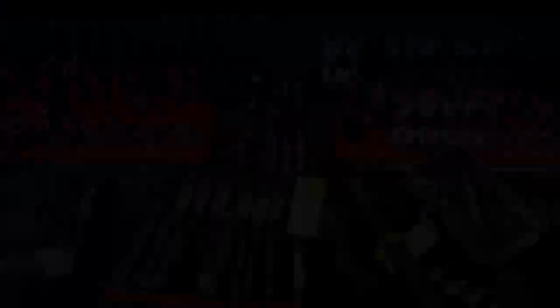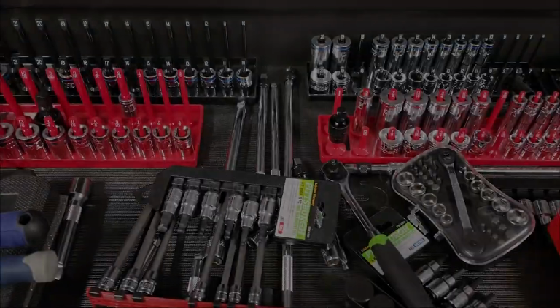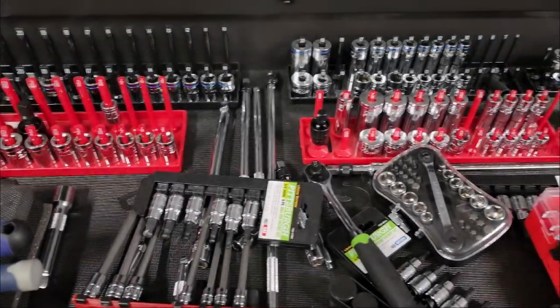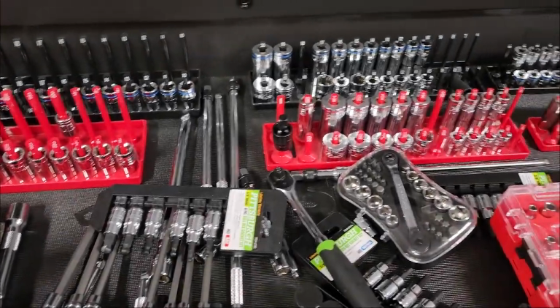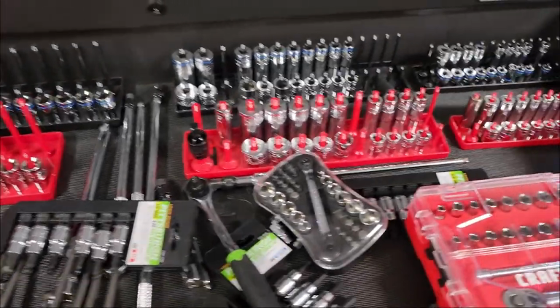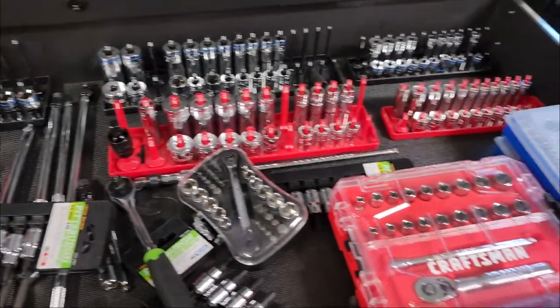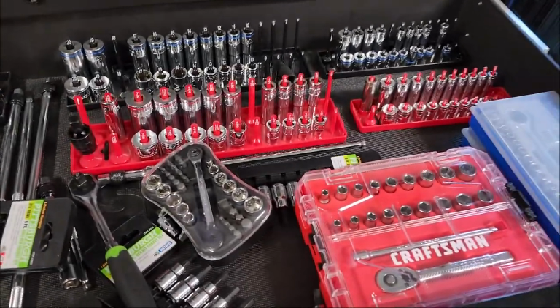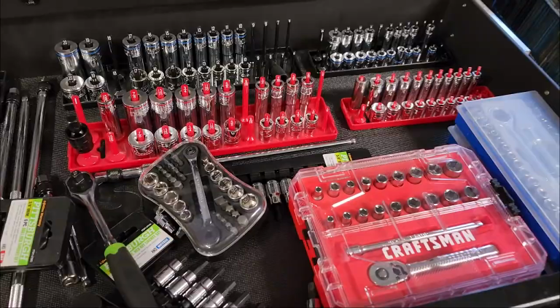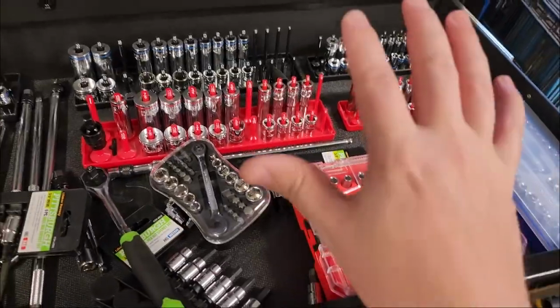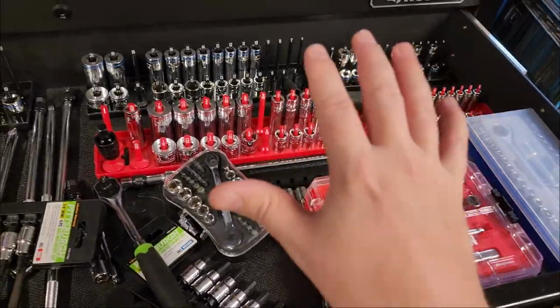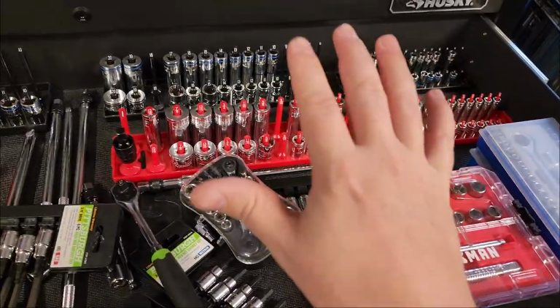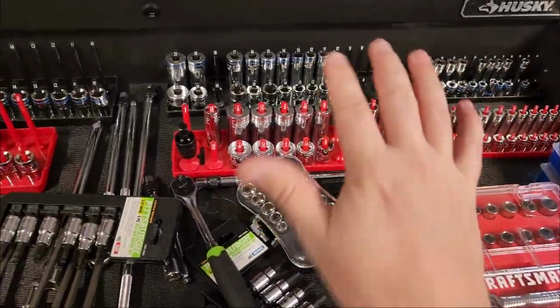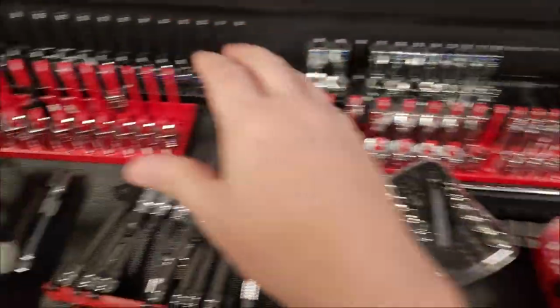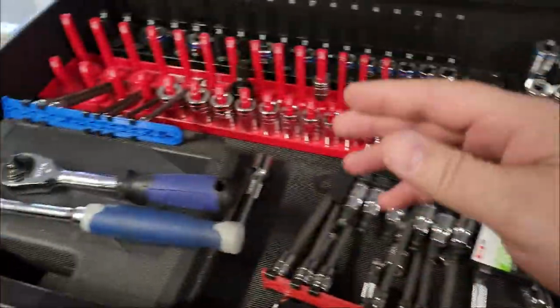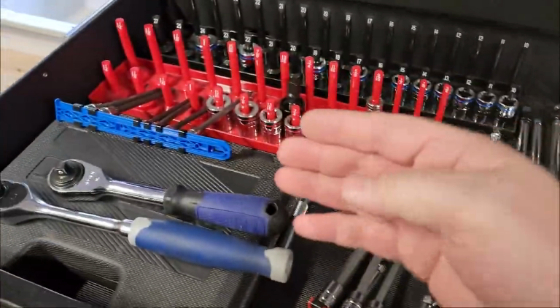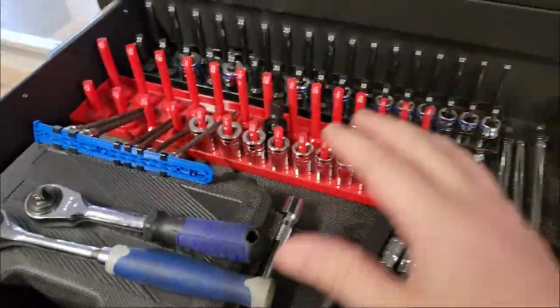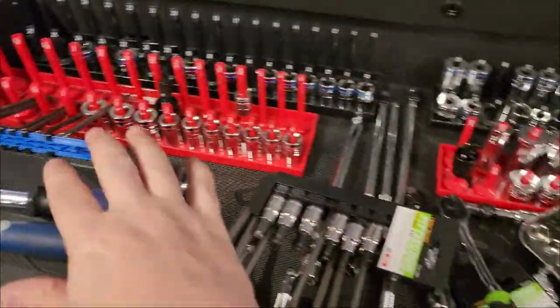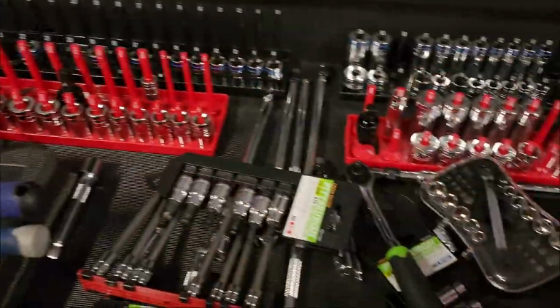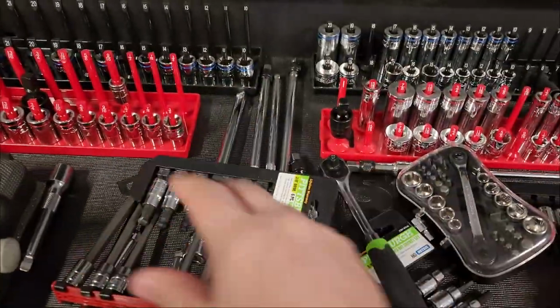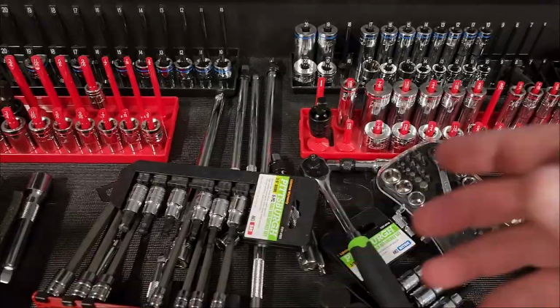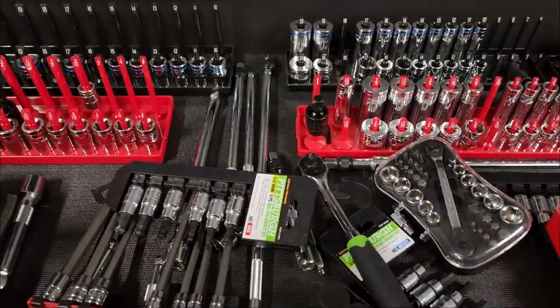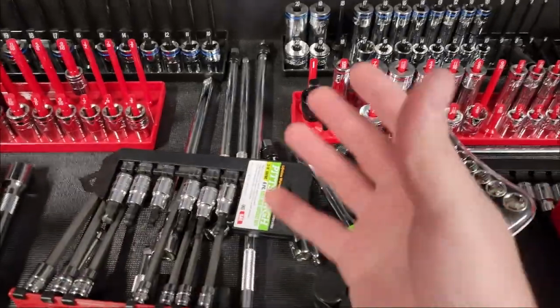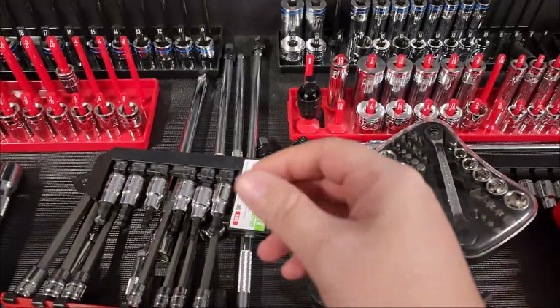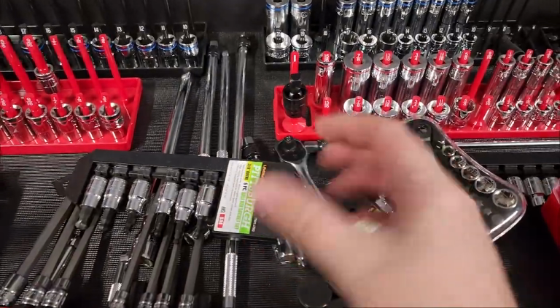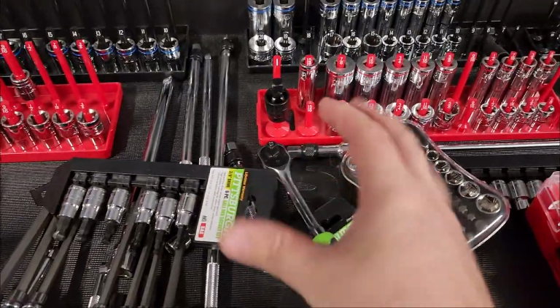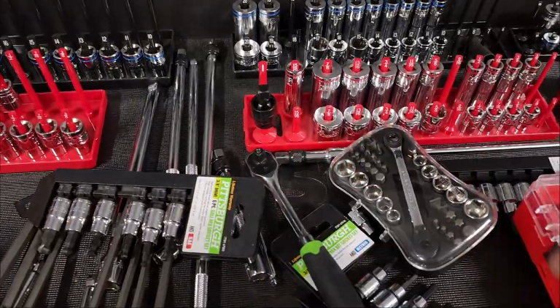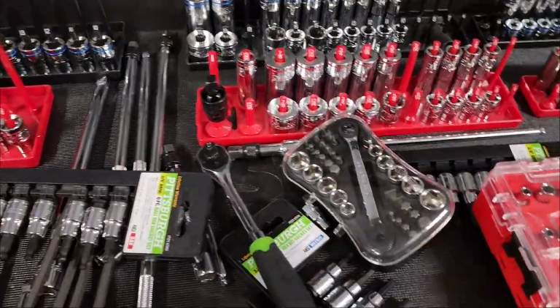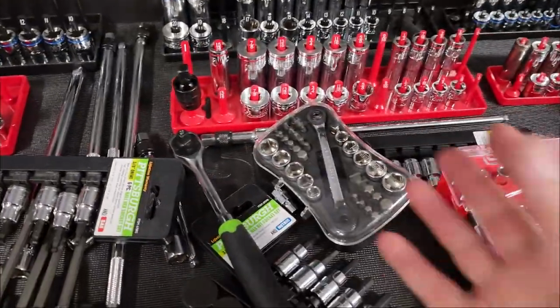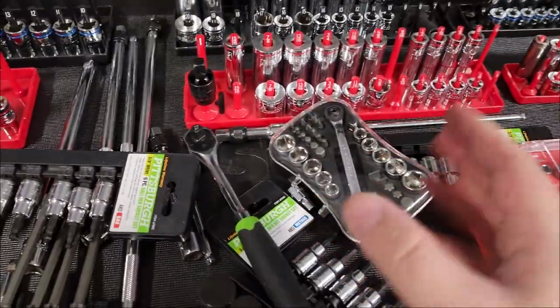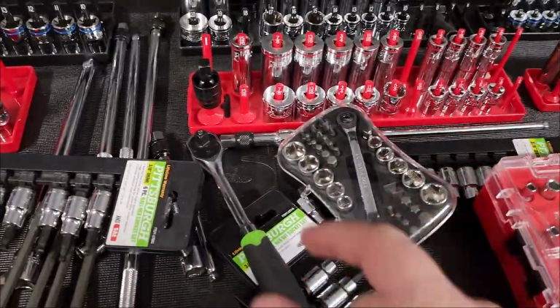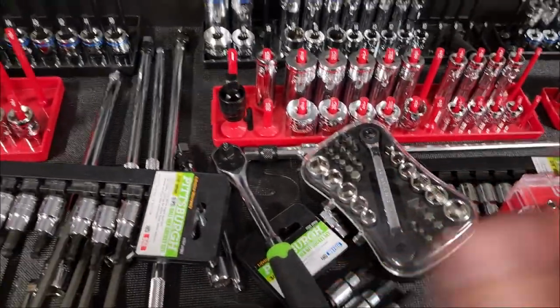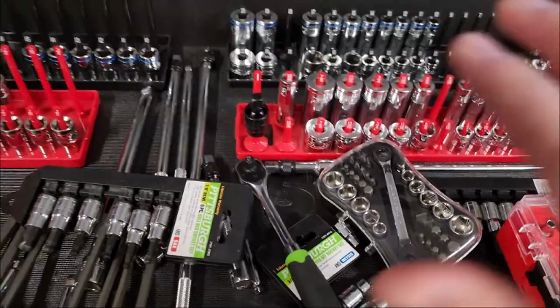Hey everyone, welcome back to Better Biomed. Today we are going to talk about sockets and ratchets — pretty much everything that works as a ratcheting device.